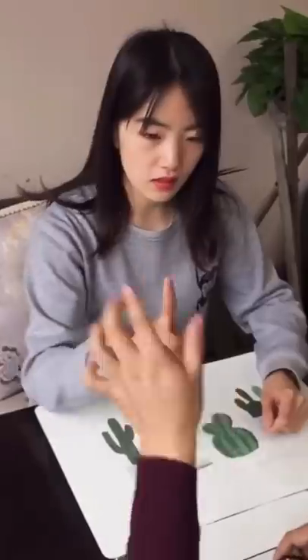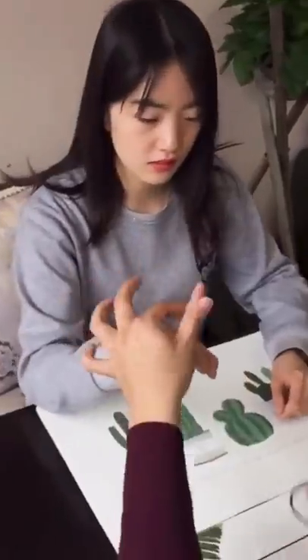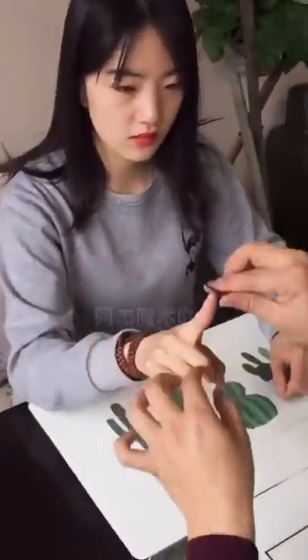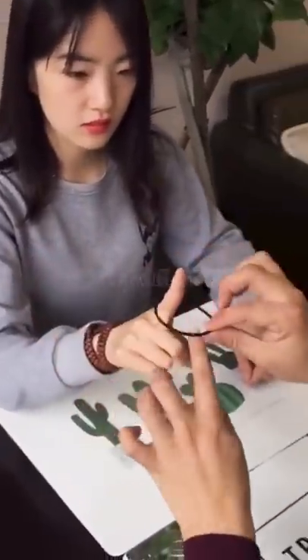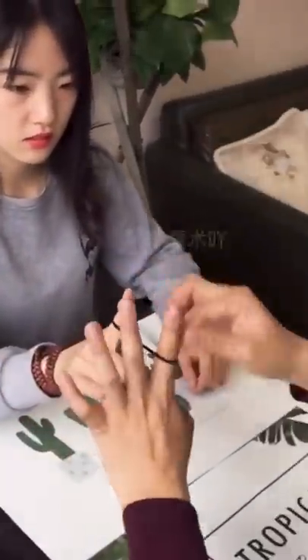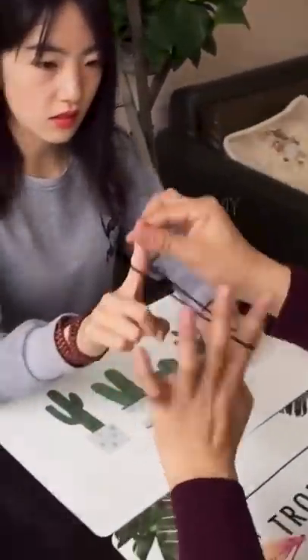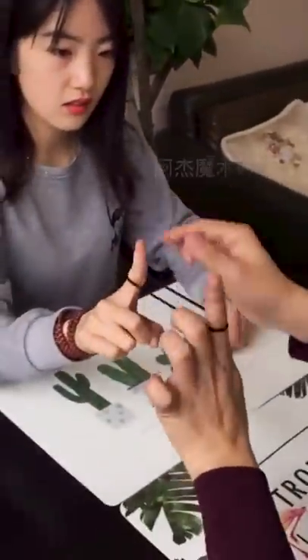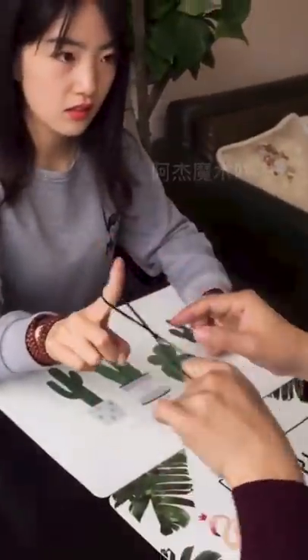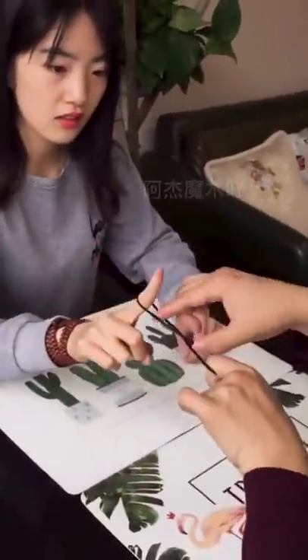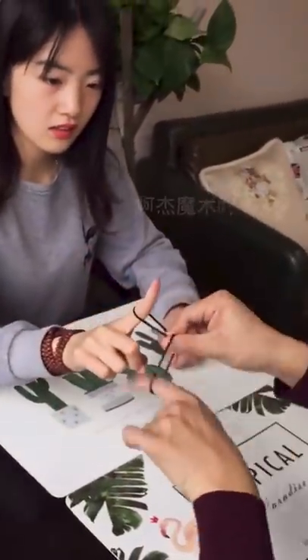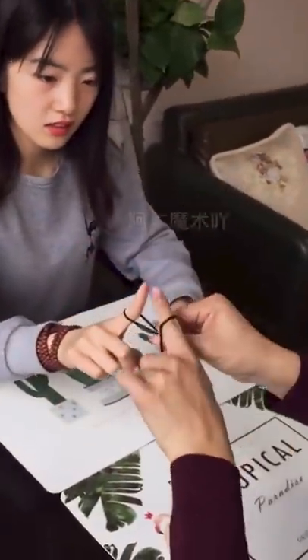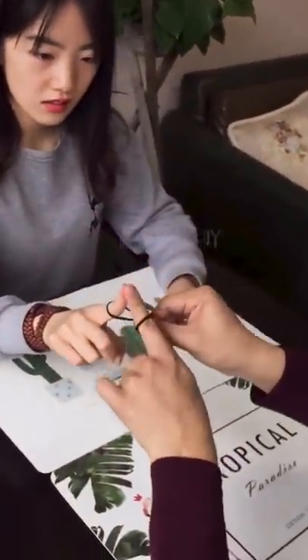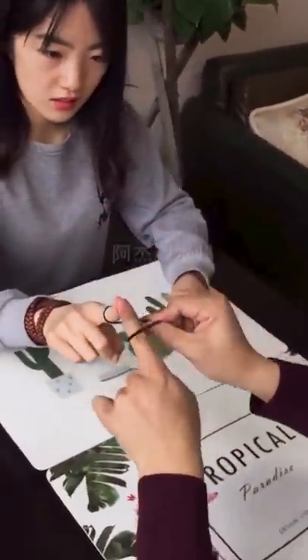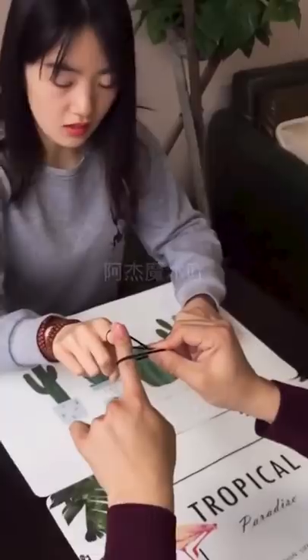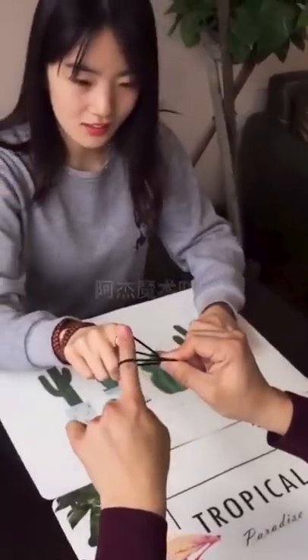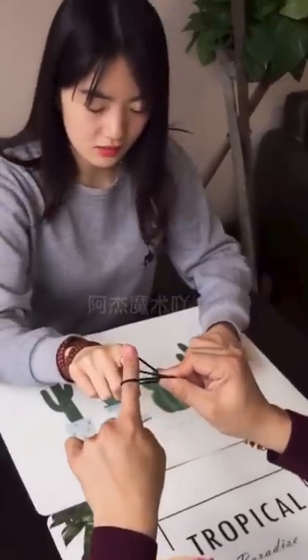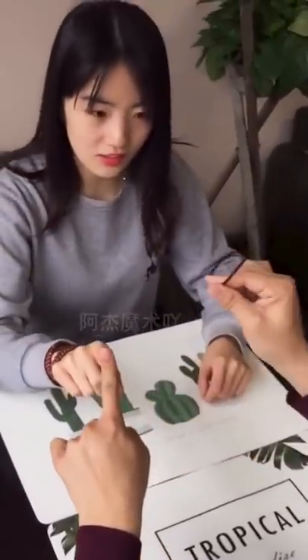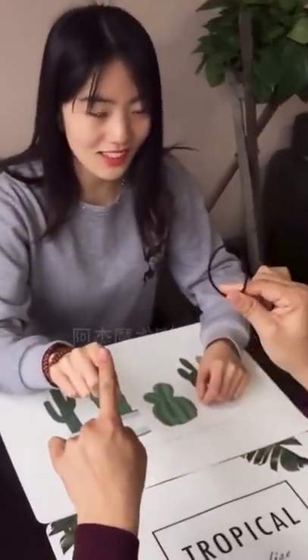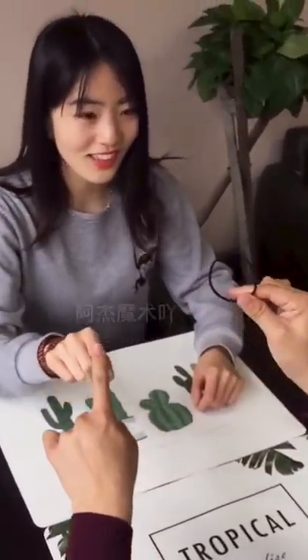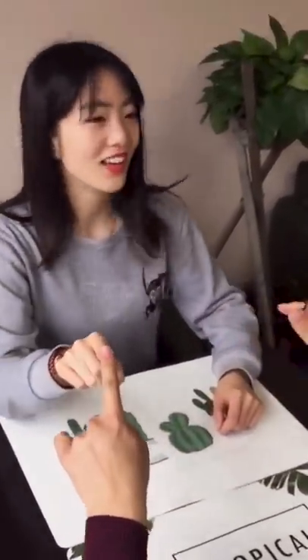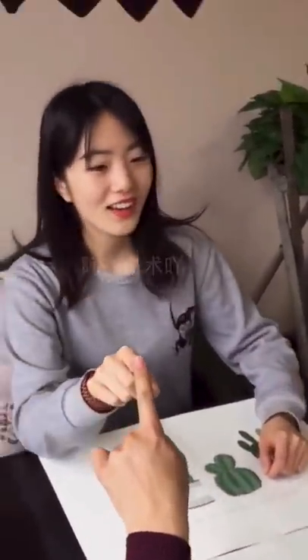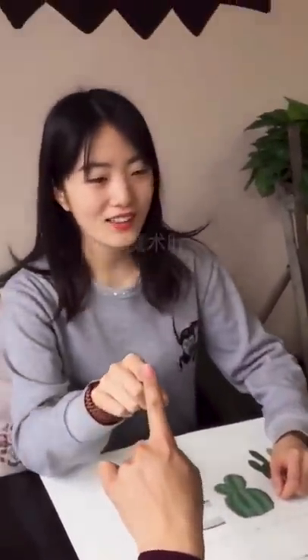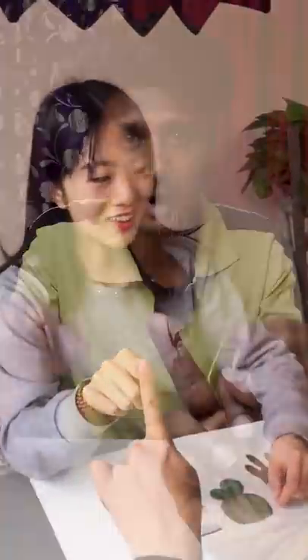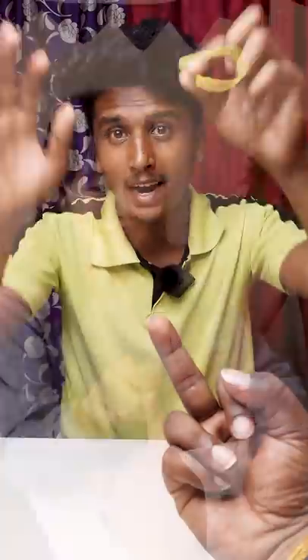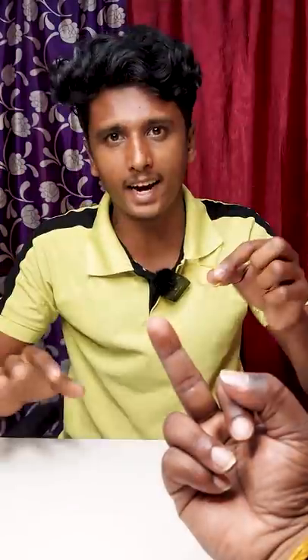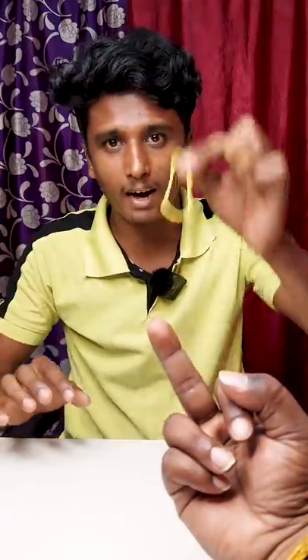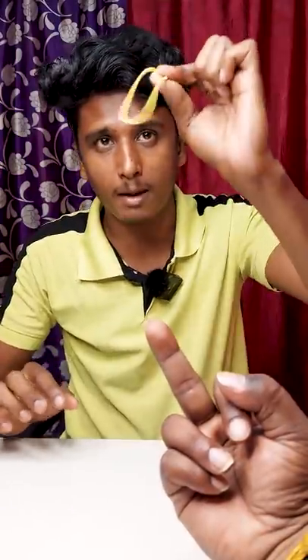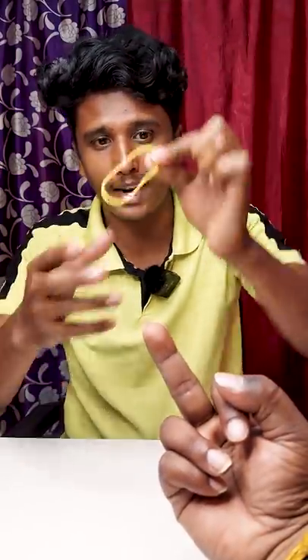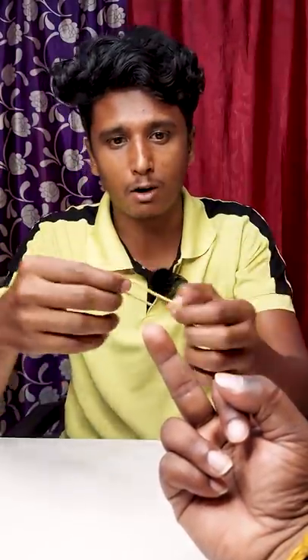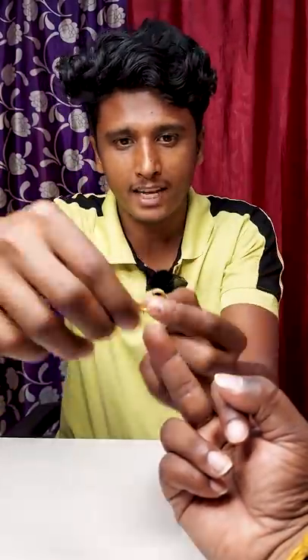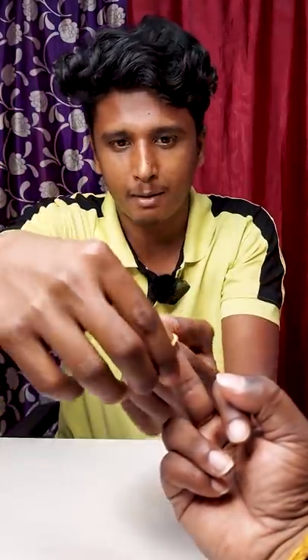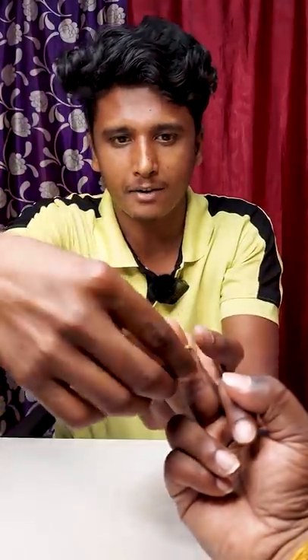What is the trick? We will have a rubber band, and you will have a rubber band. How is this? When you take a rubber band, you will have a rubber band.